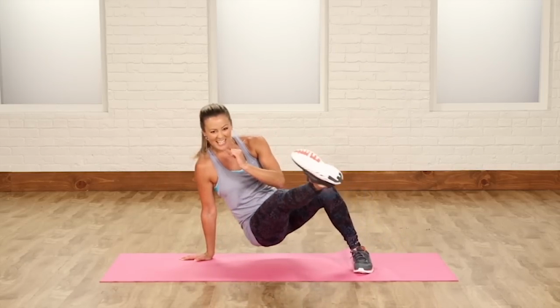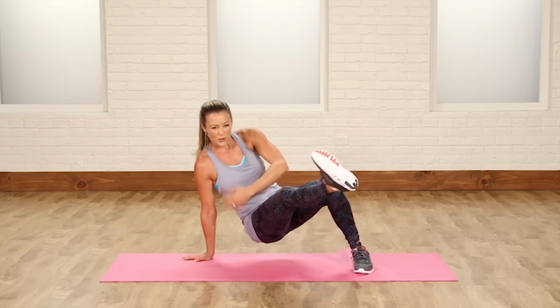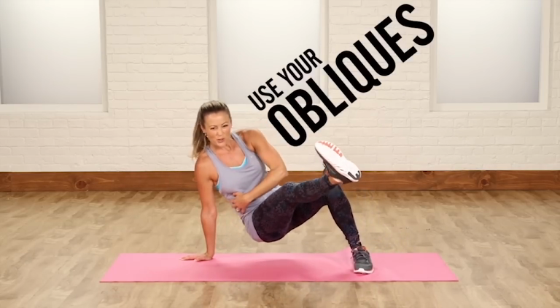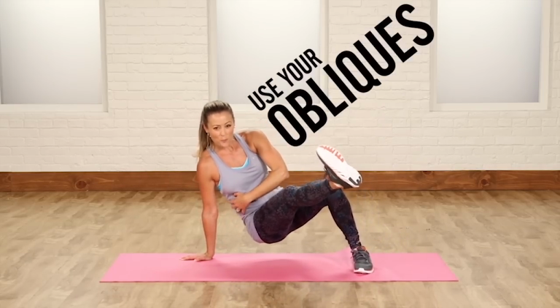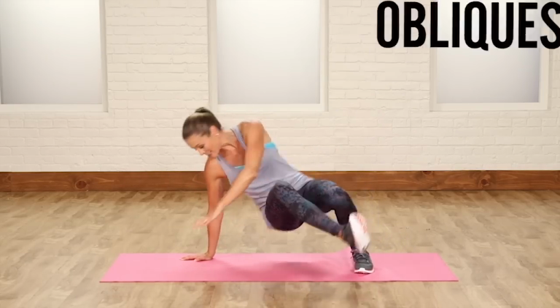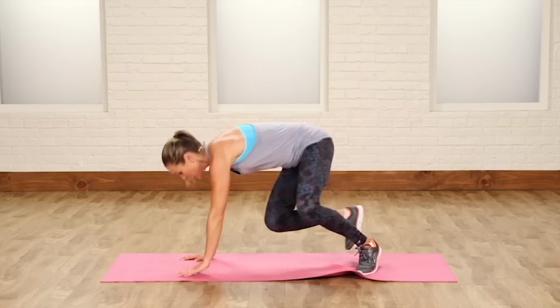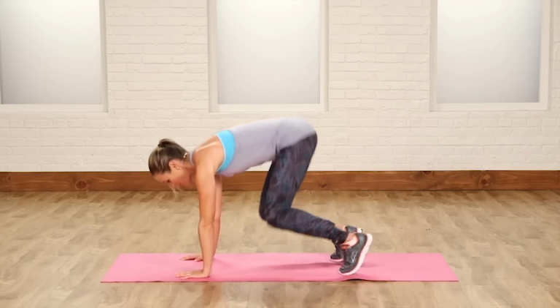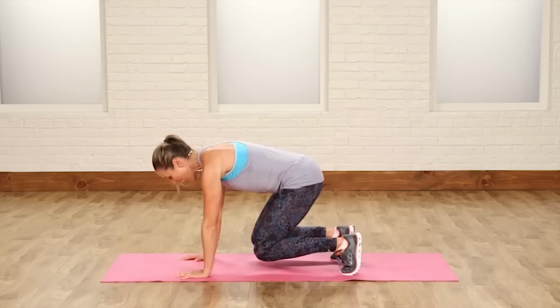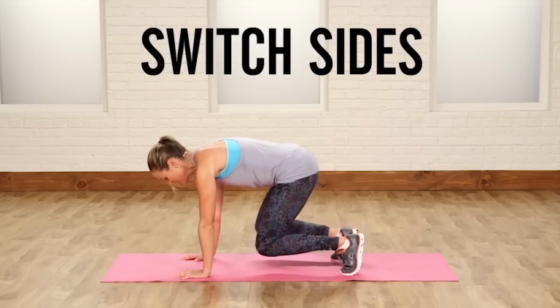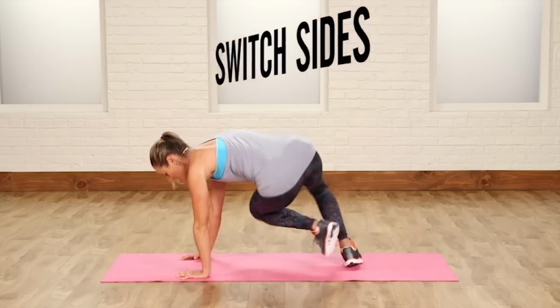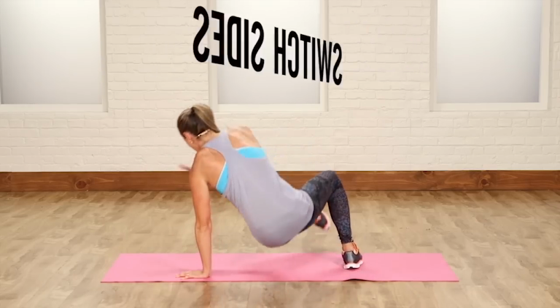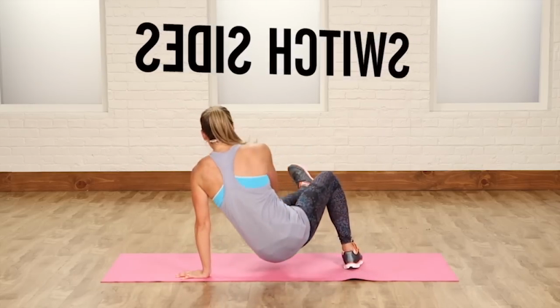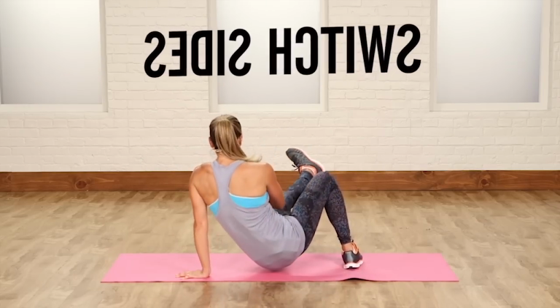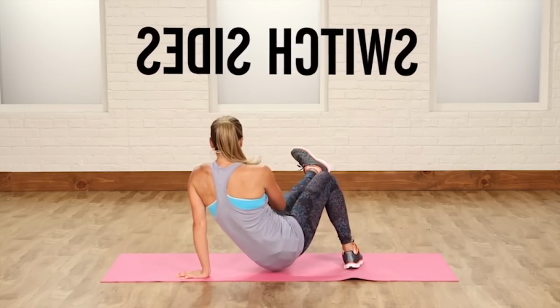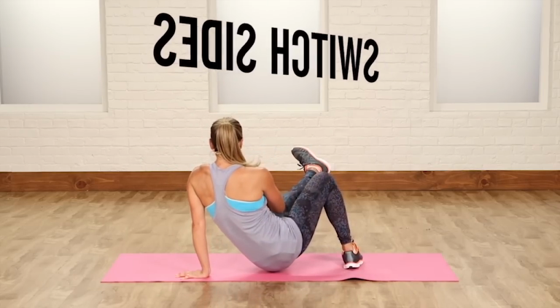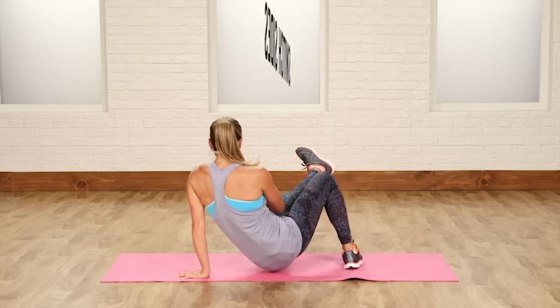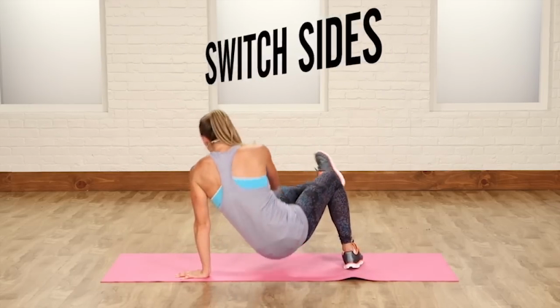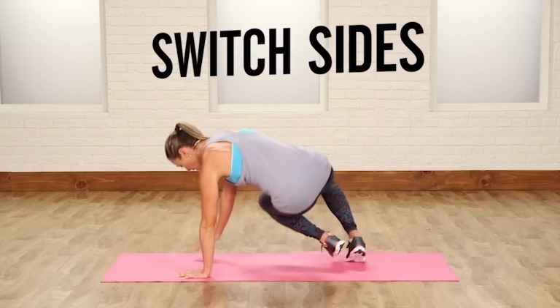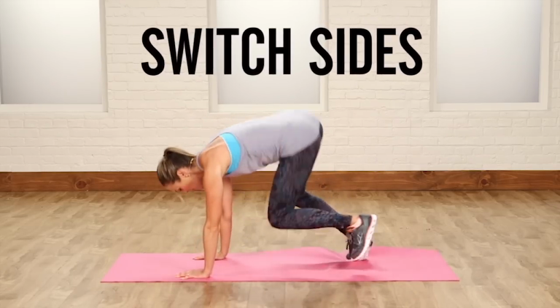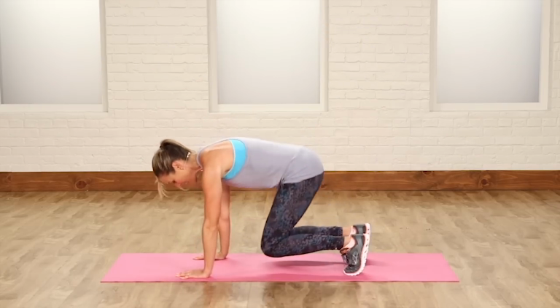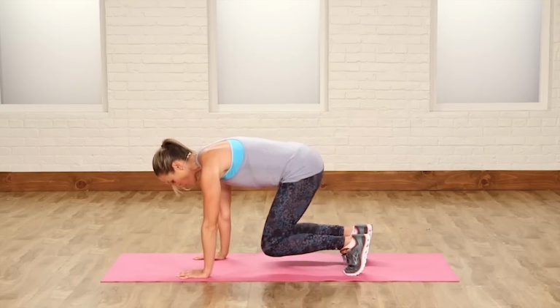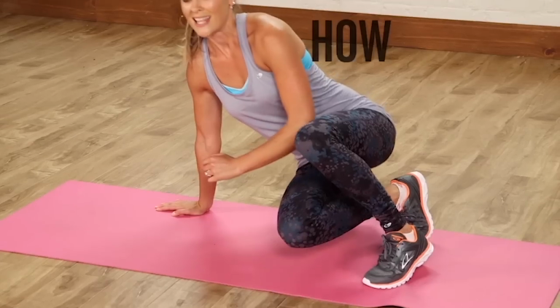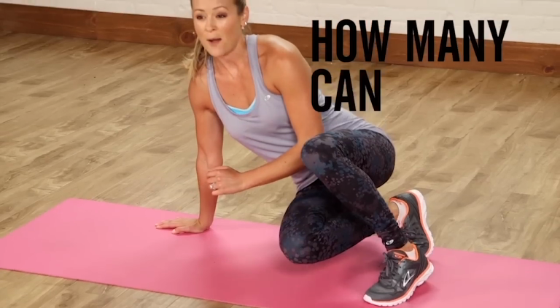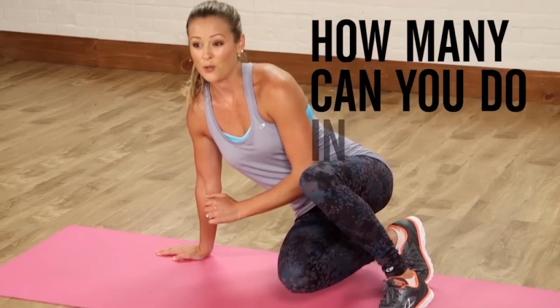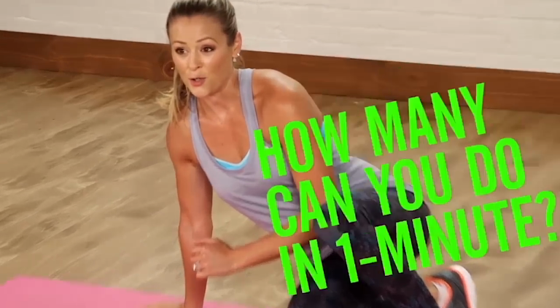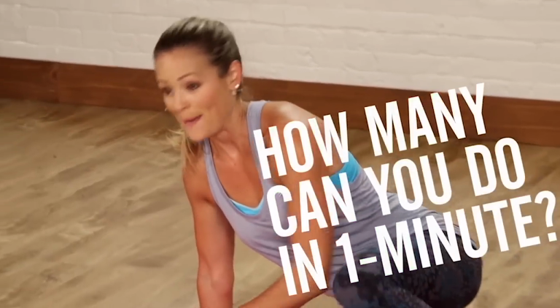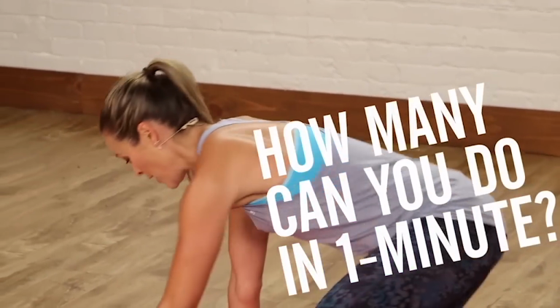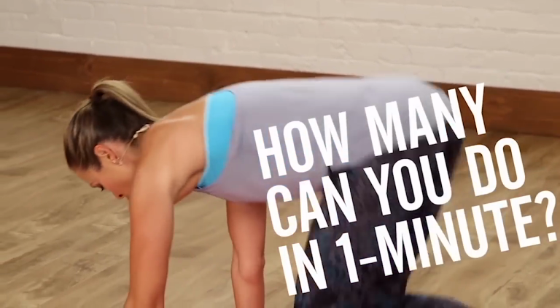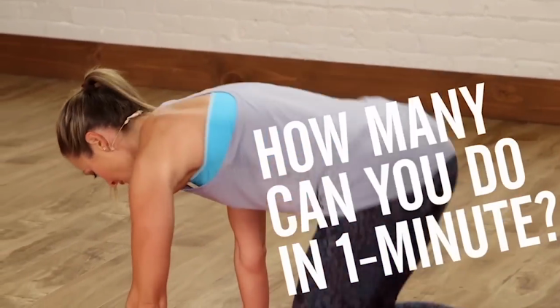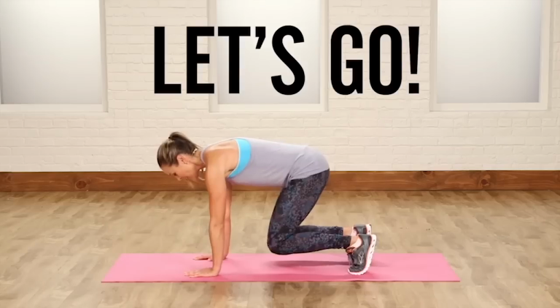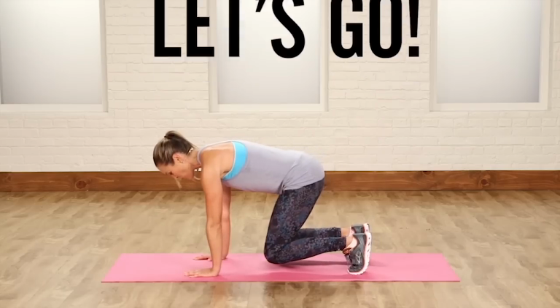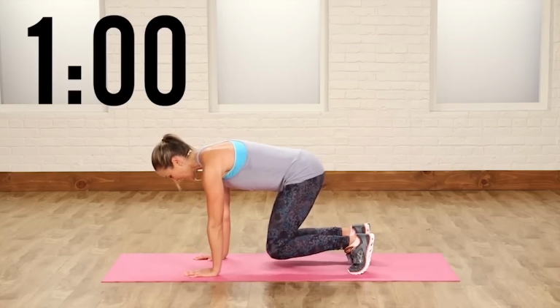You're kicking it through, using your obliques. Bring it back and then switch sides, kicking it through using those abs — back and forth. Let's see how many you can do in a minute. You guys ready? Let's work it.